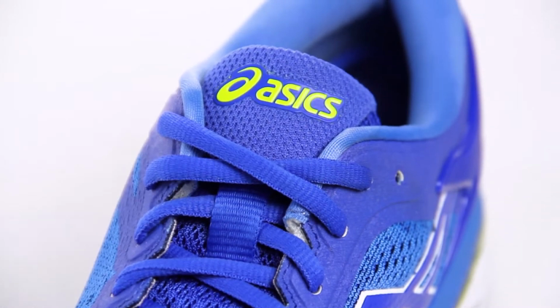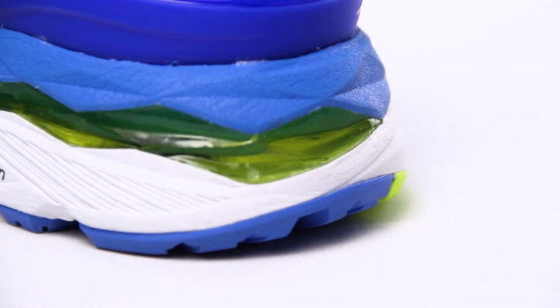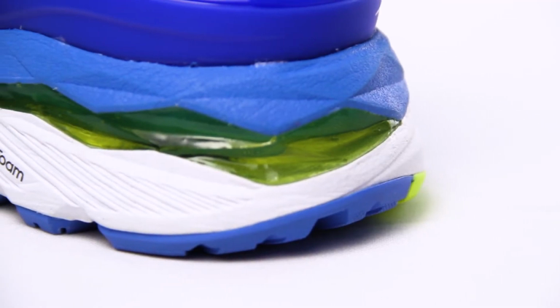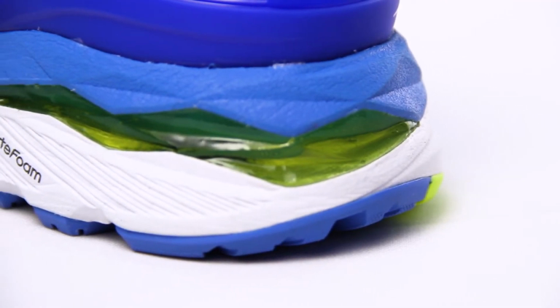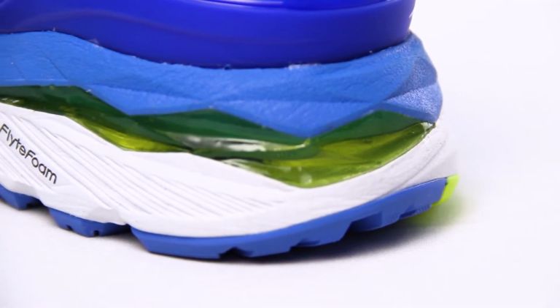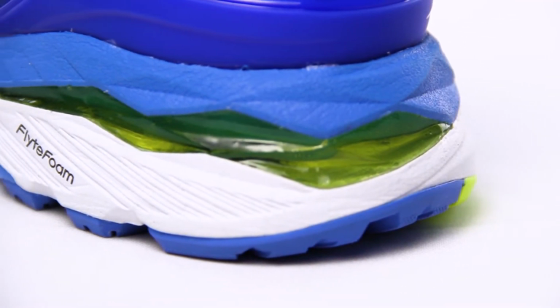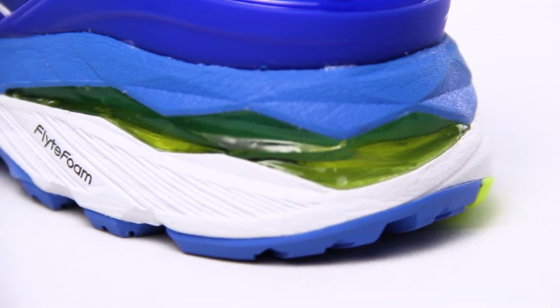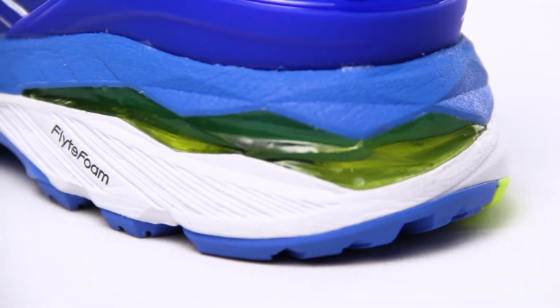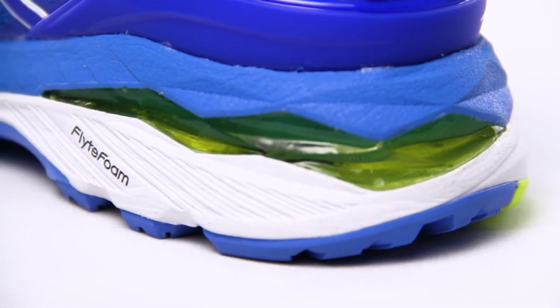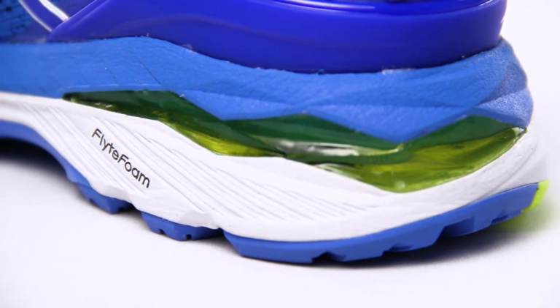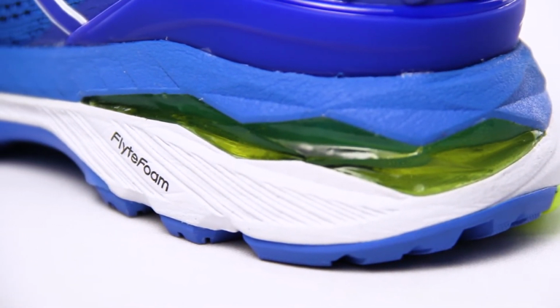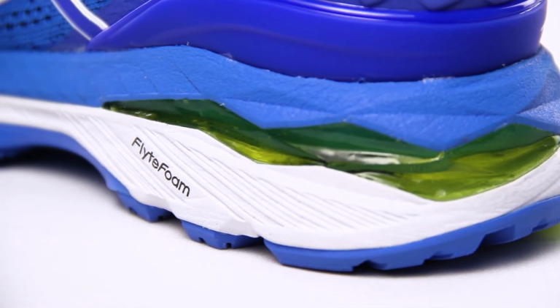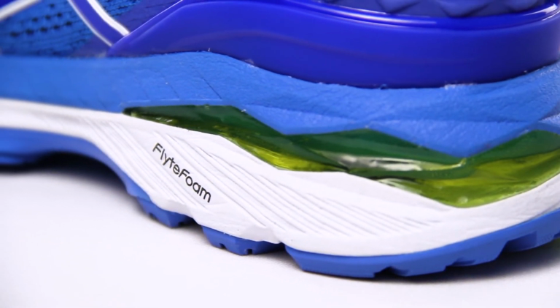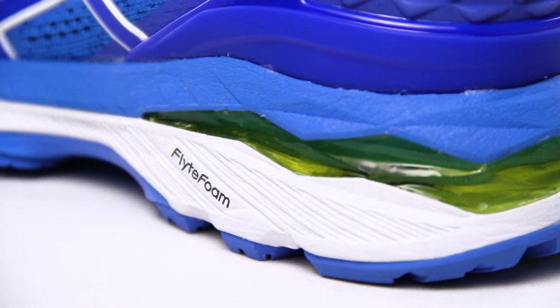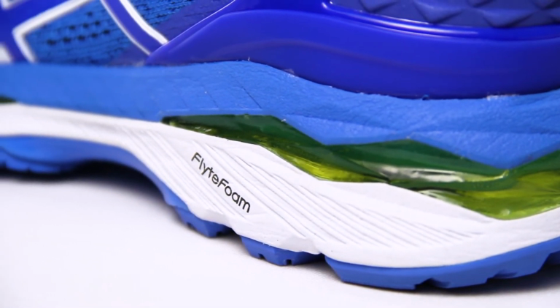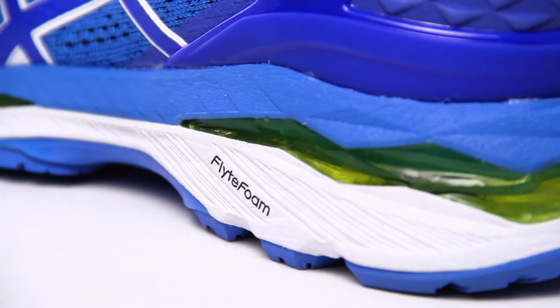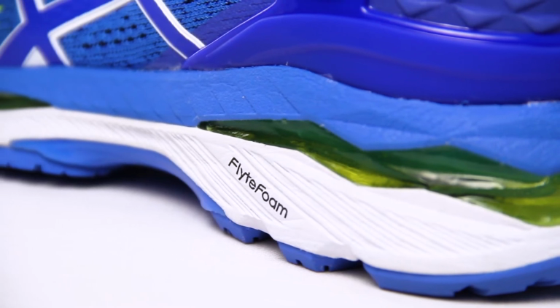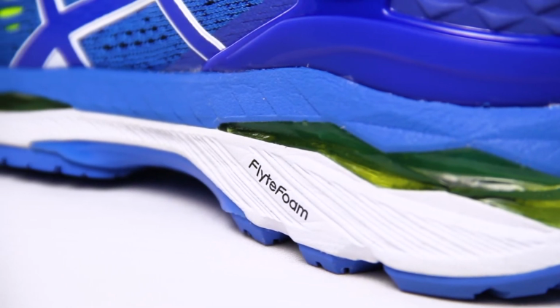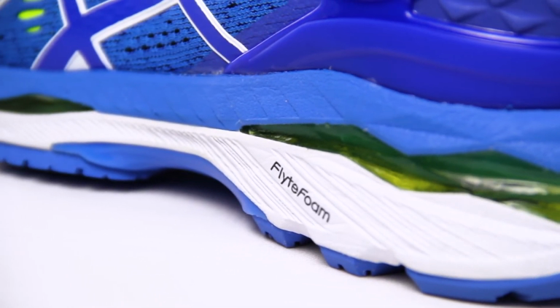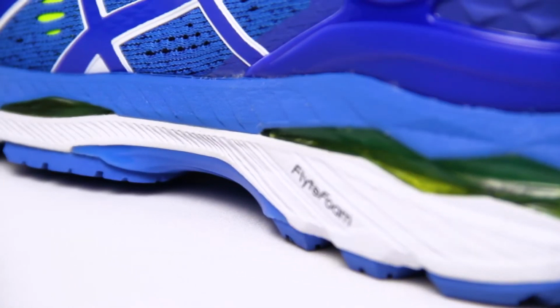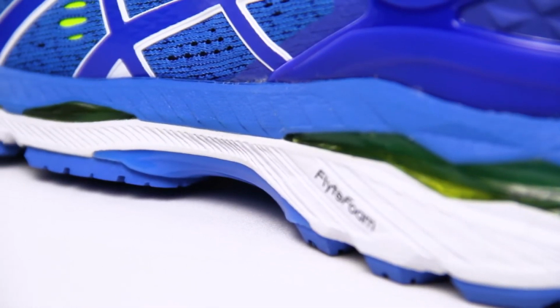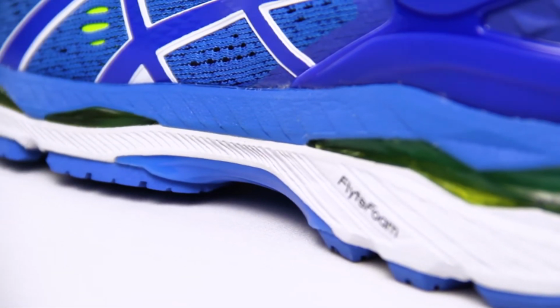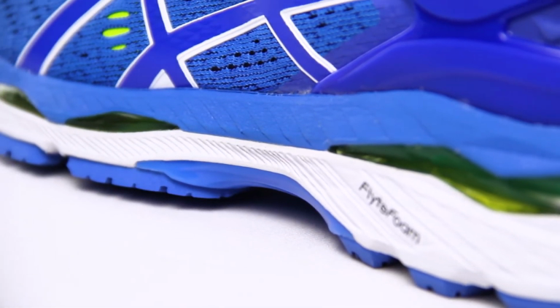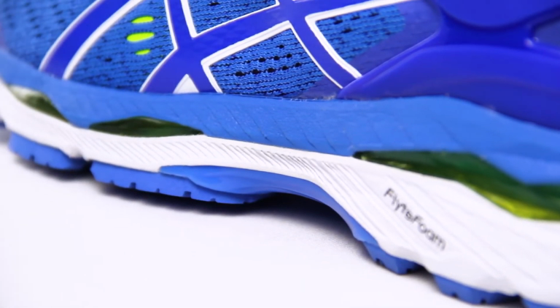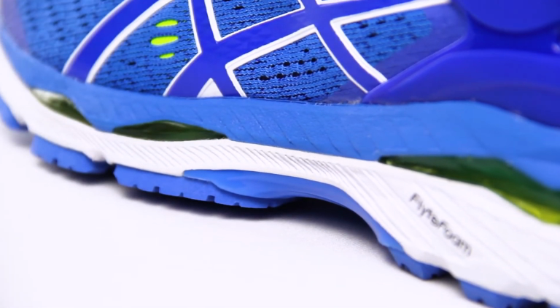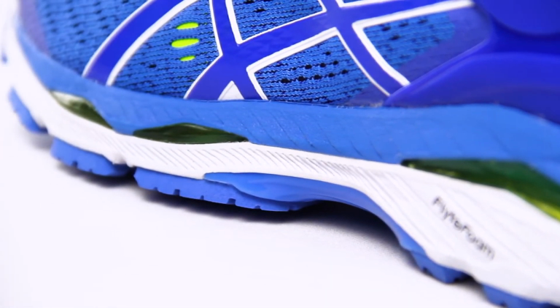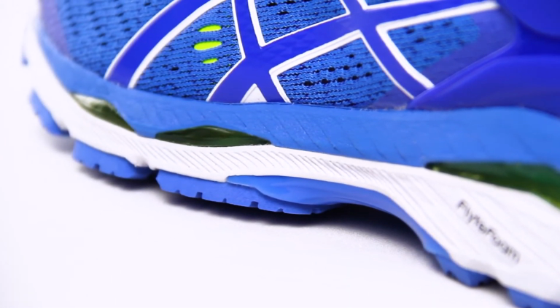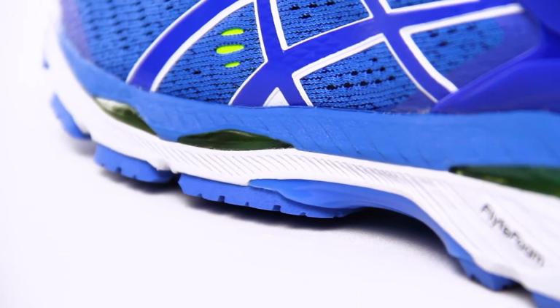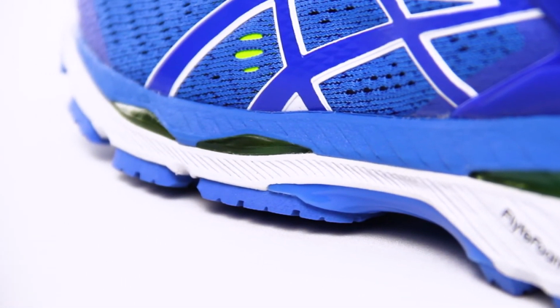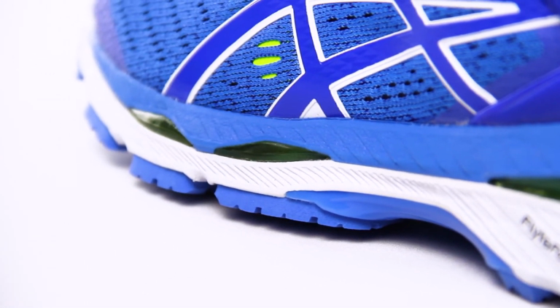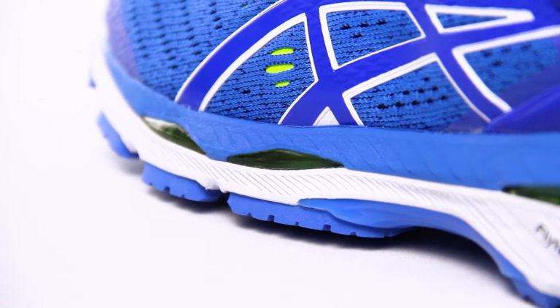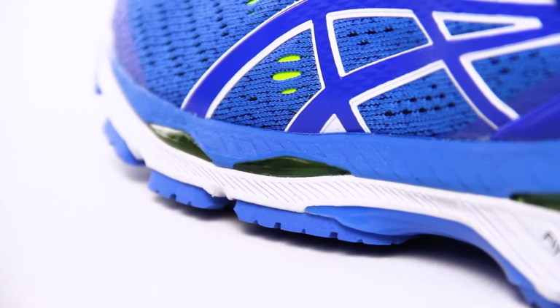With the gel technology cushioning system for shock reduction and the flight foam technology to increase the spring in each step, you'll feel the Kayanos are doing the work for you.